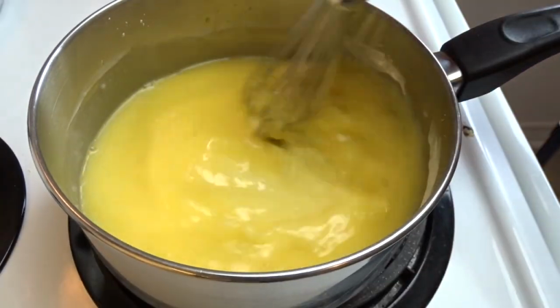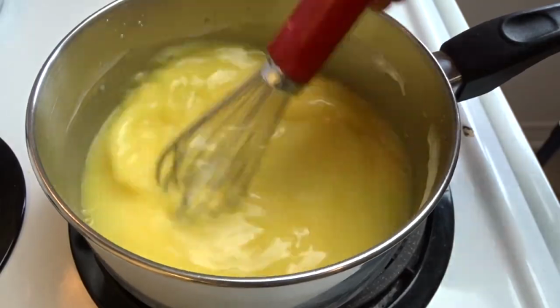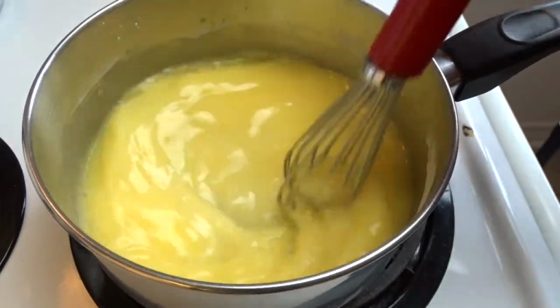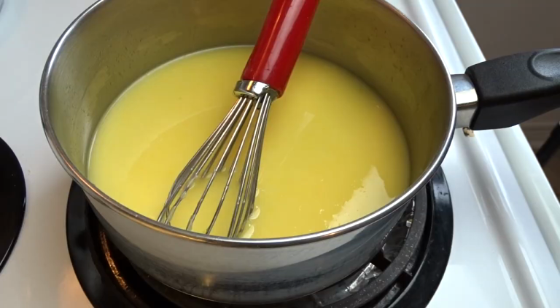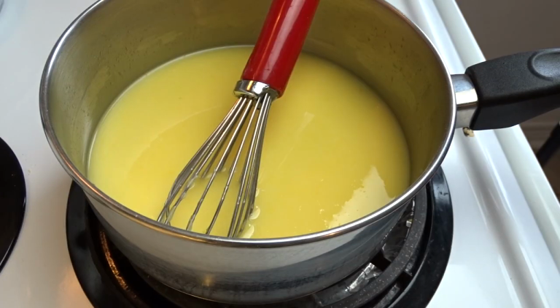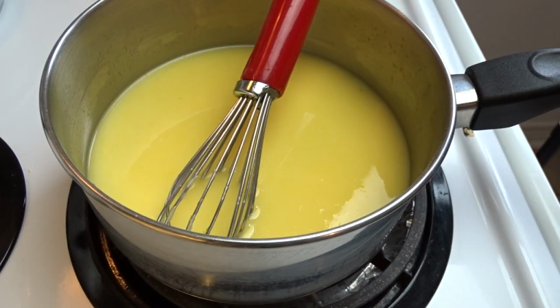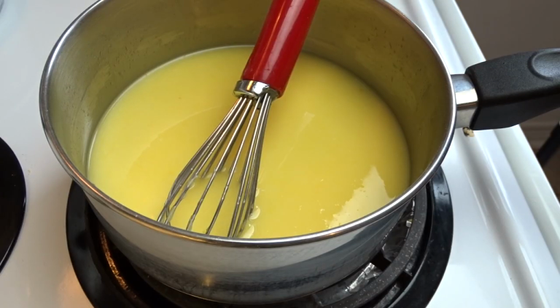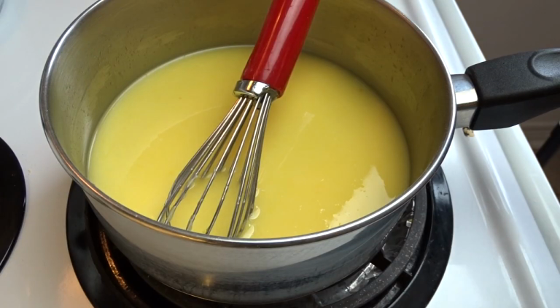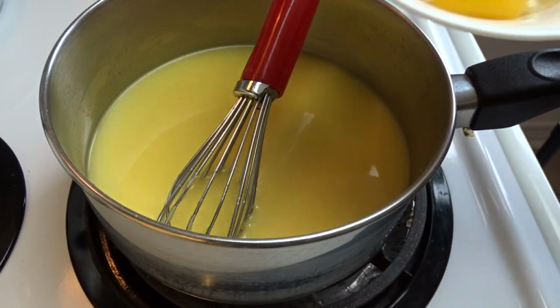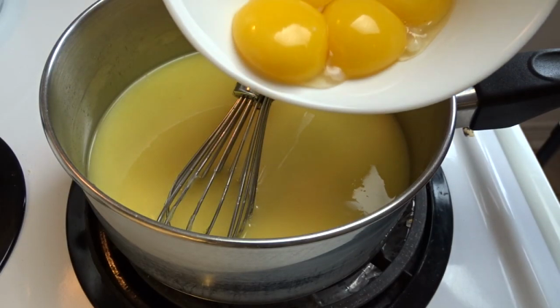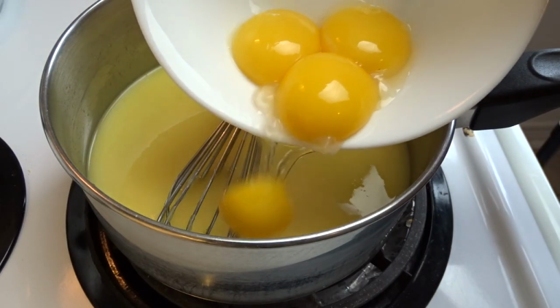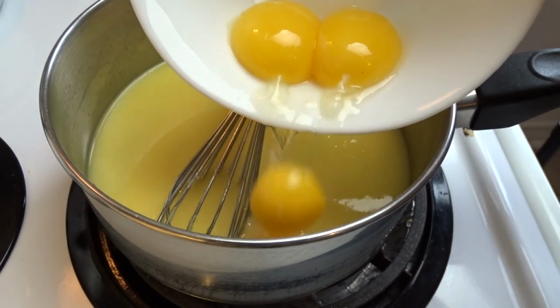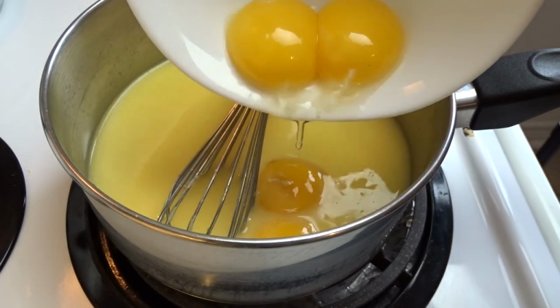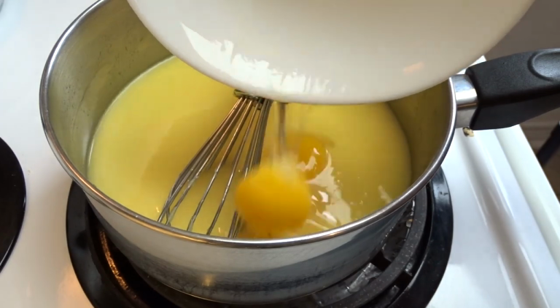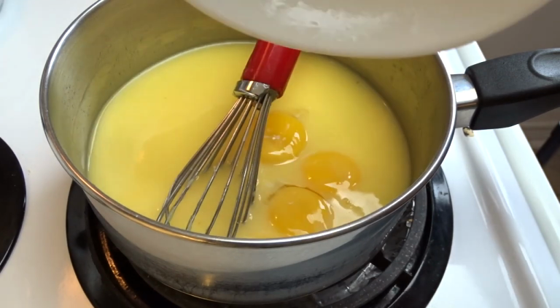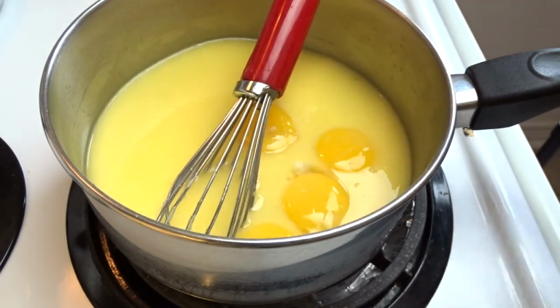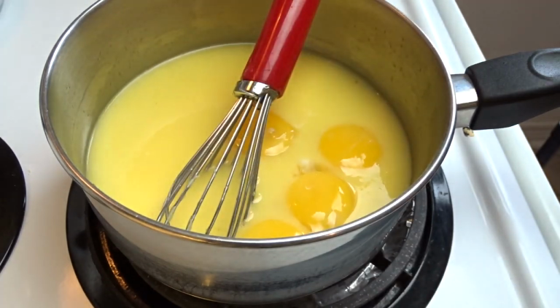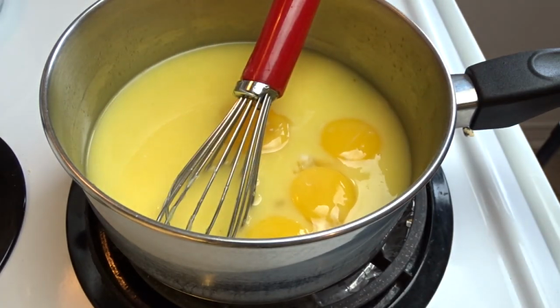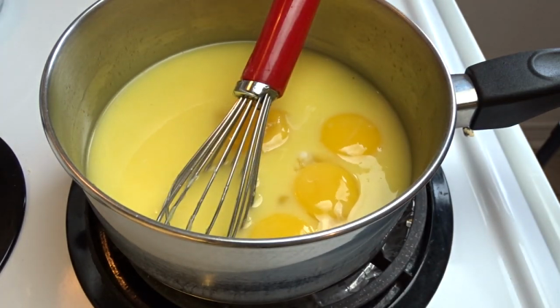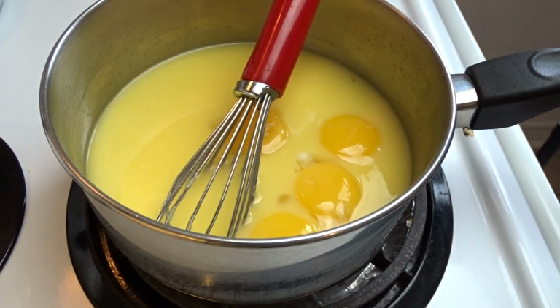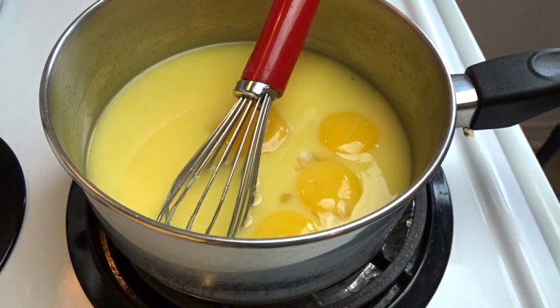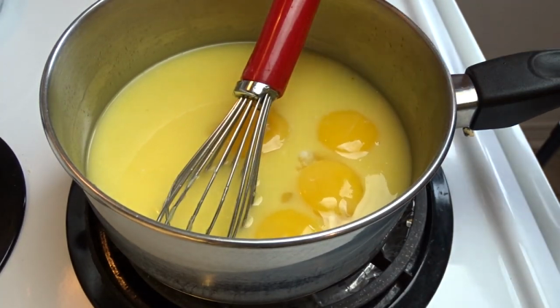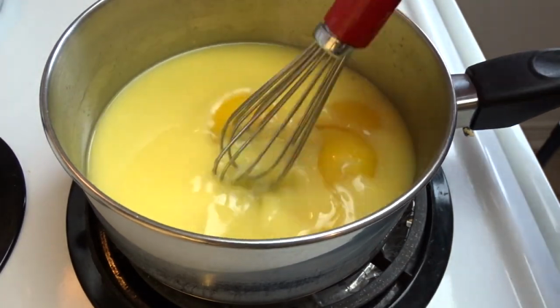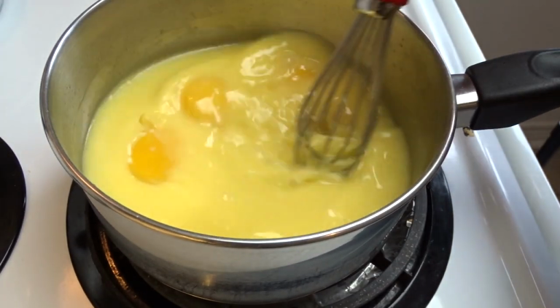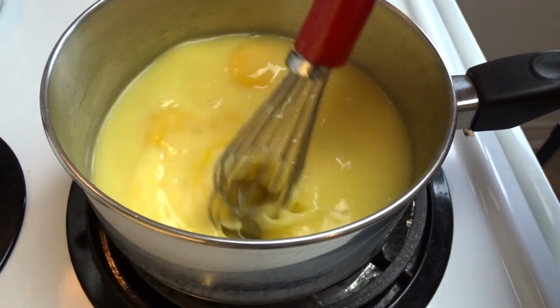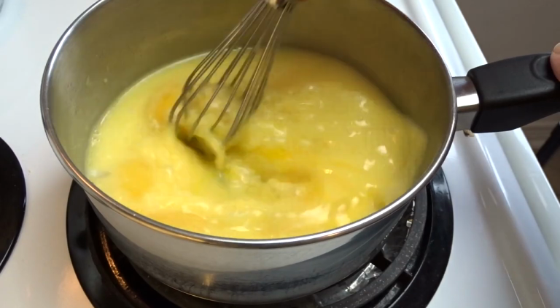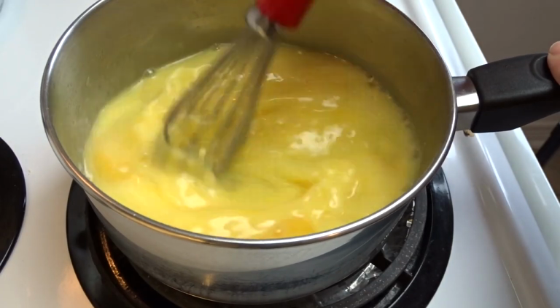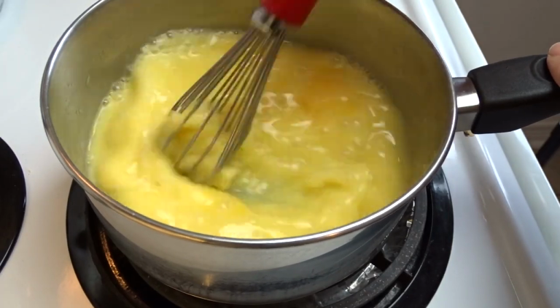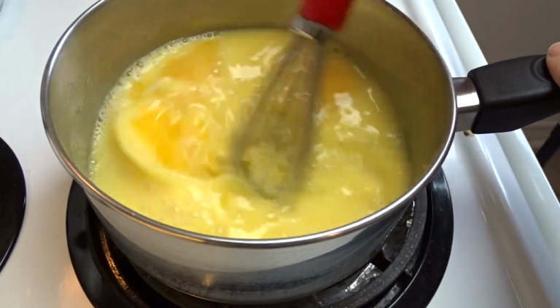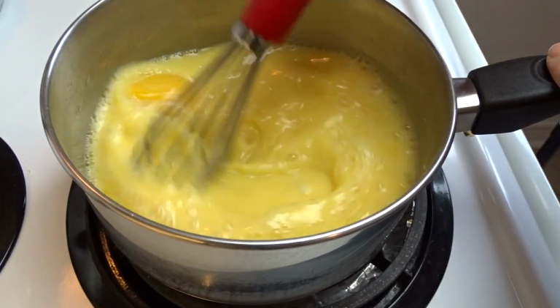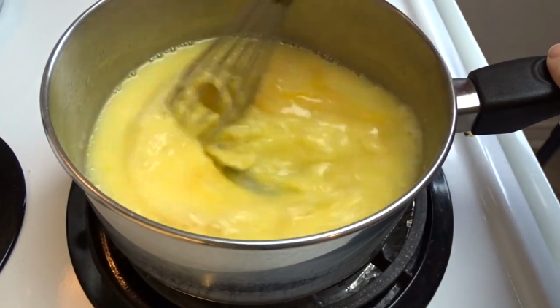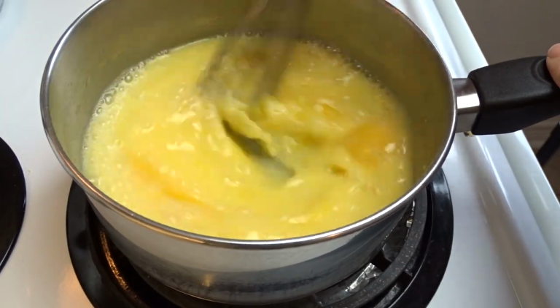Give that a little stir, then add 4 large egg yolks. When you separate your eggs, hold on to those egg whites, because we're going to be using them for the actual meringue of this orange meringue pie.